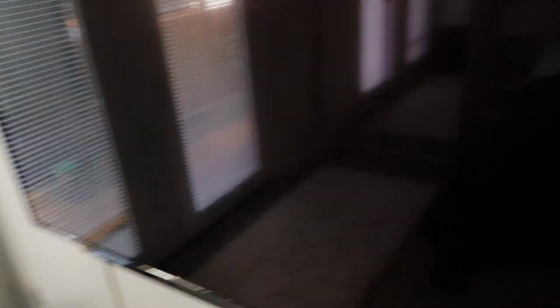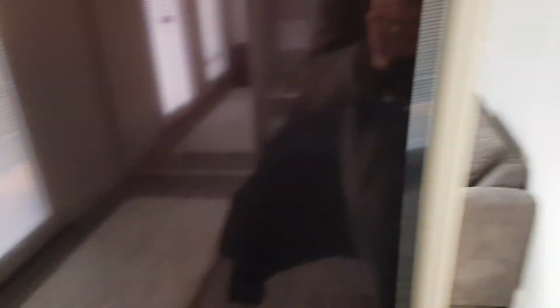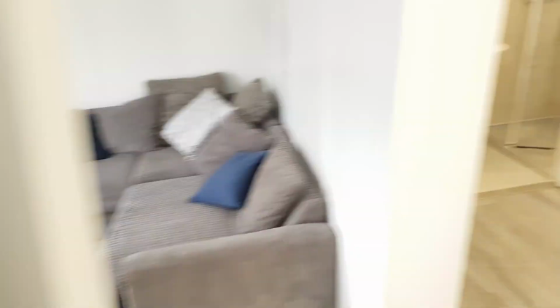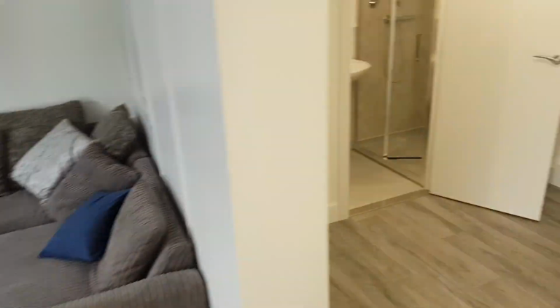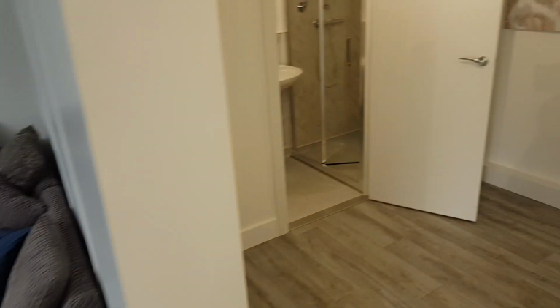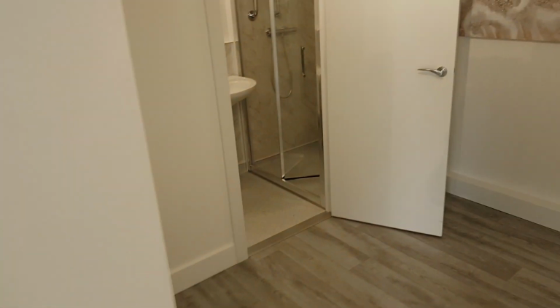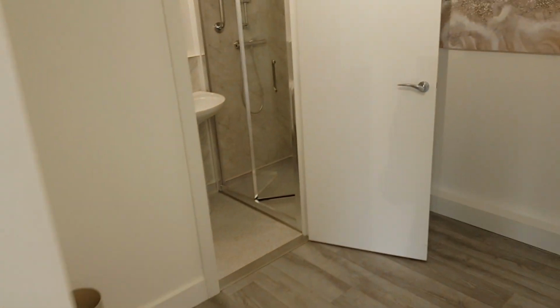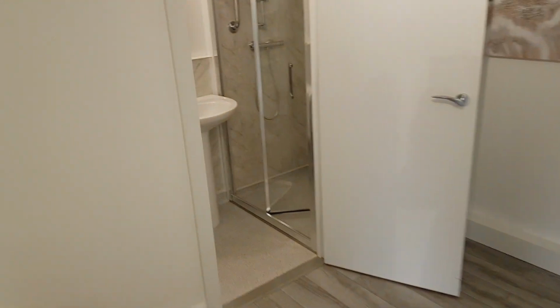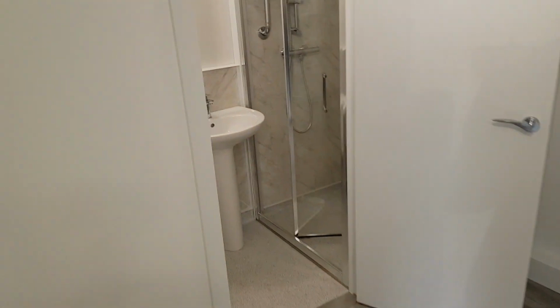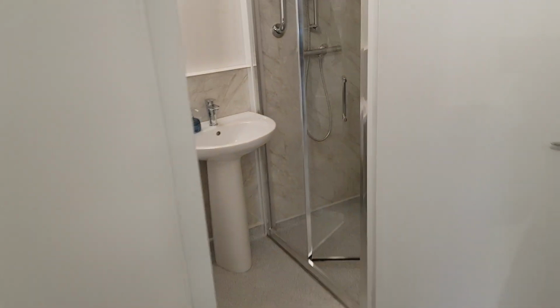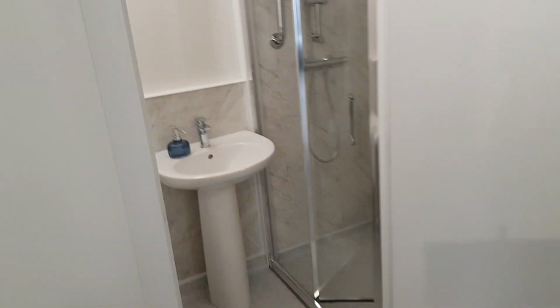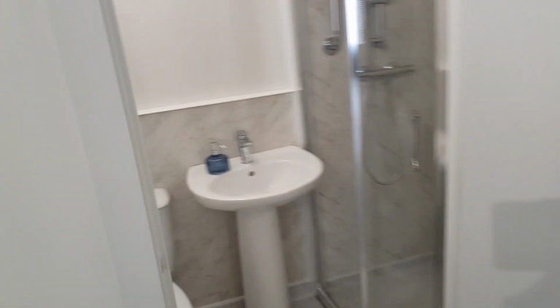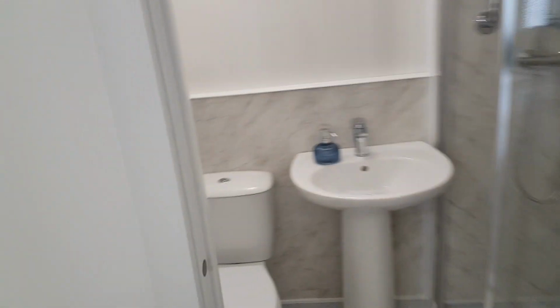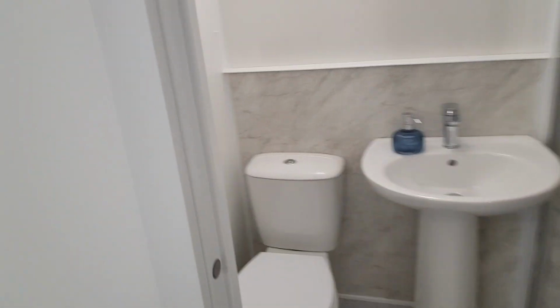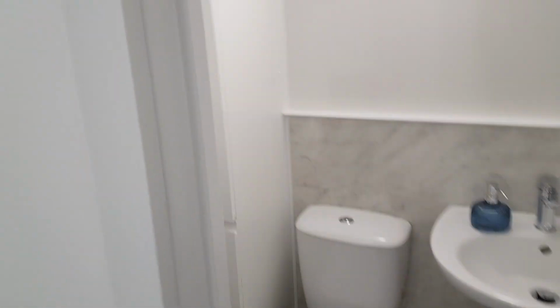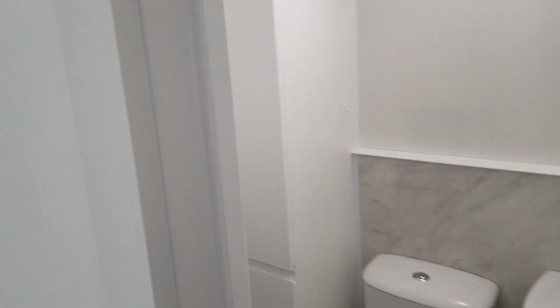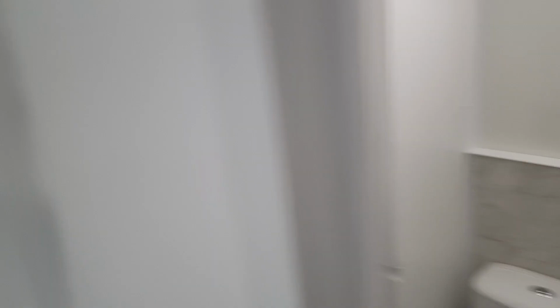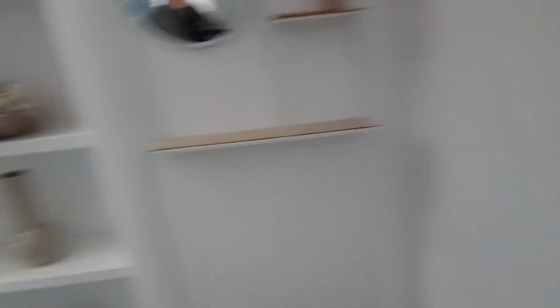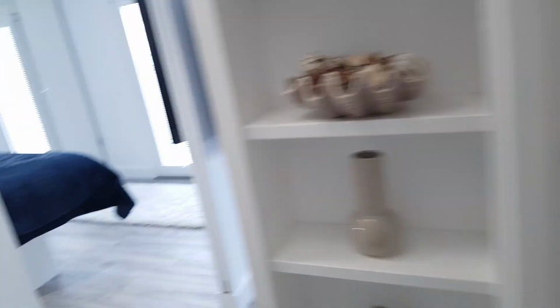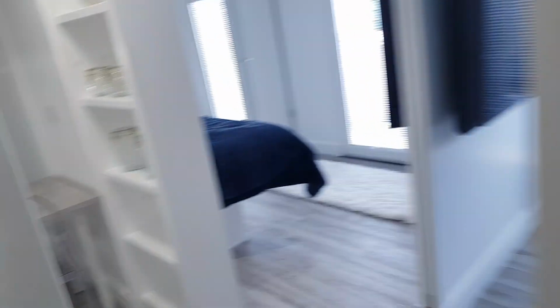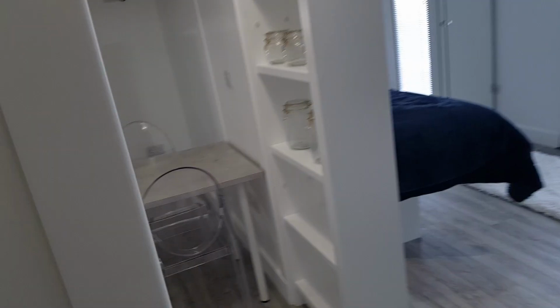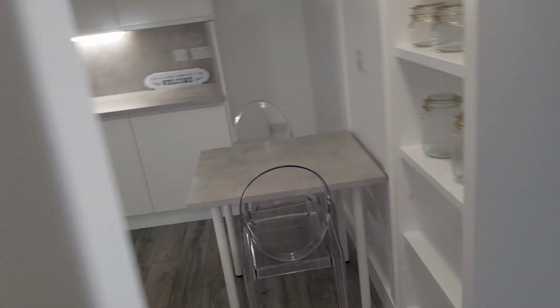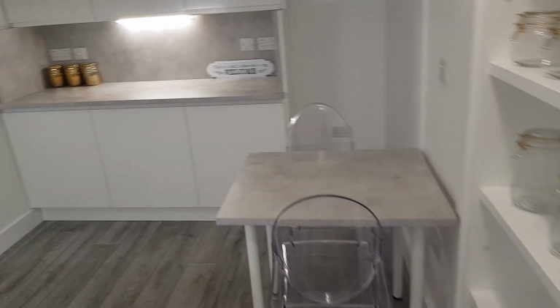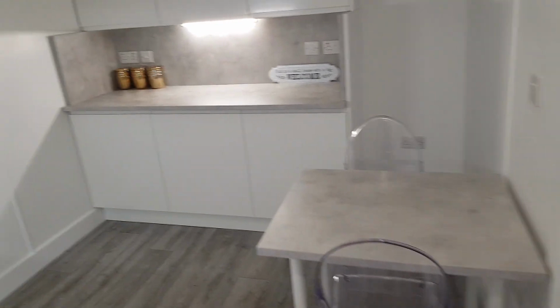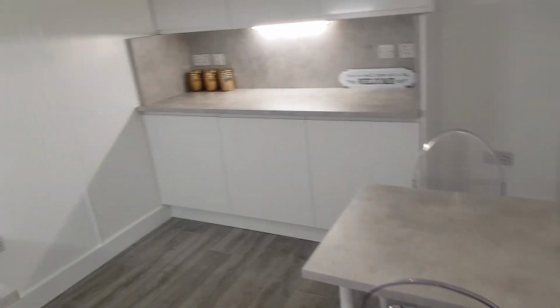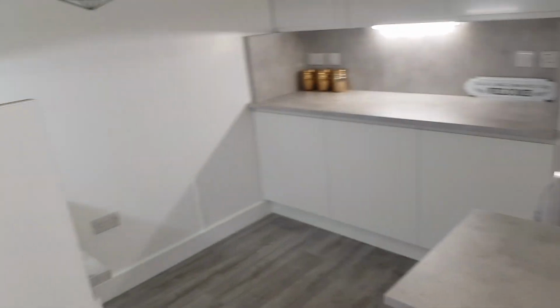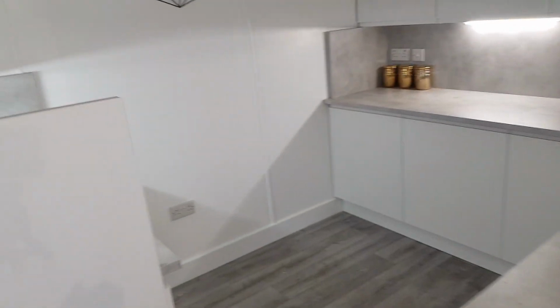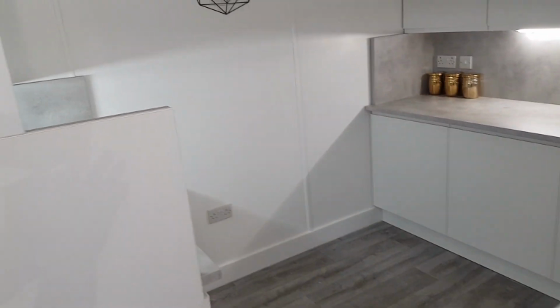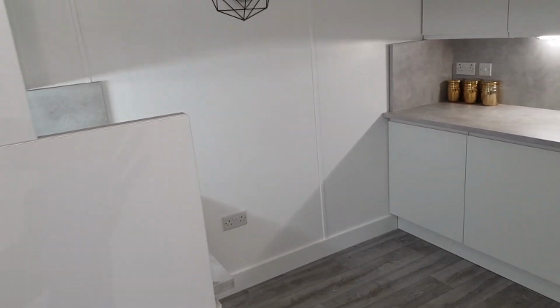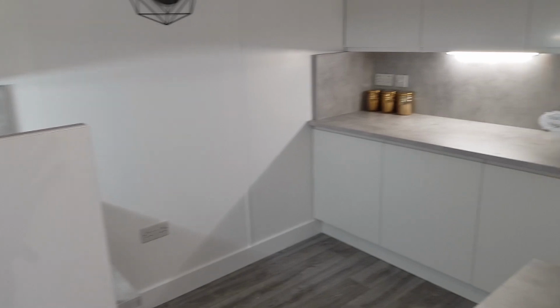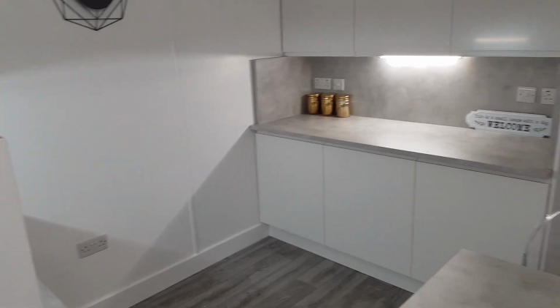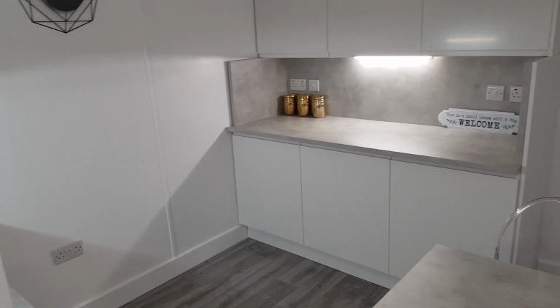The bathroom is through here with a shower, sink, toilet, and boiler. And then through here we've got a large kitchen. All of this can be changed and varied.